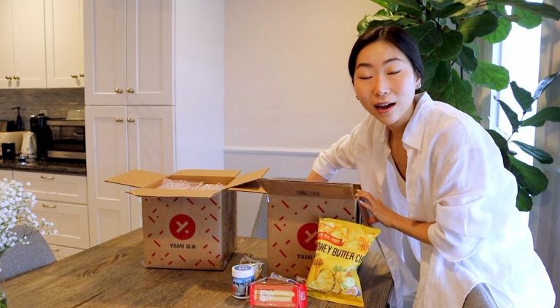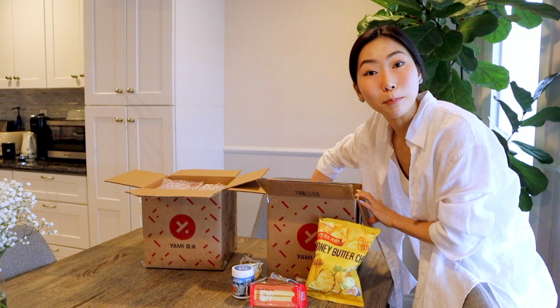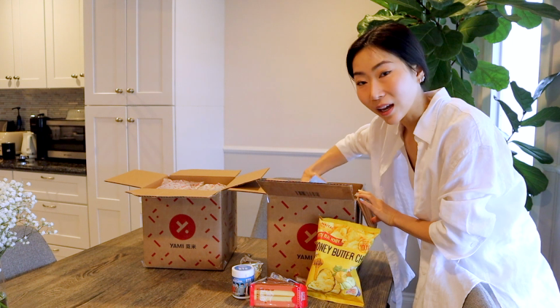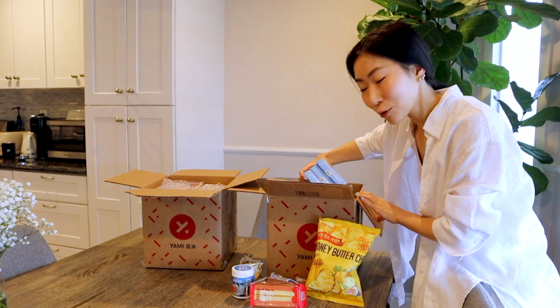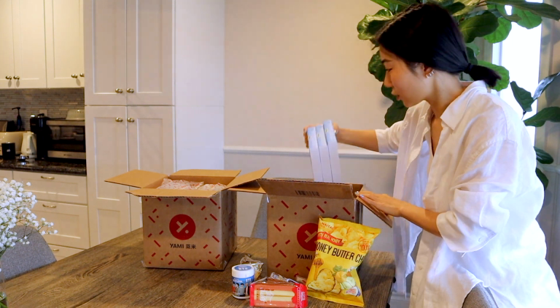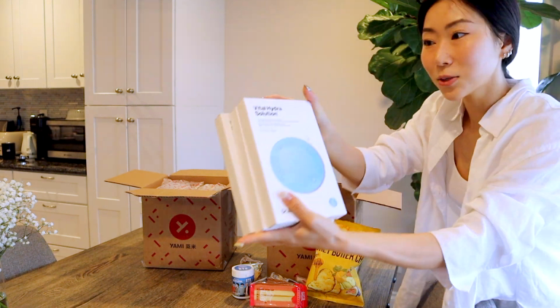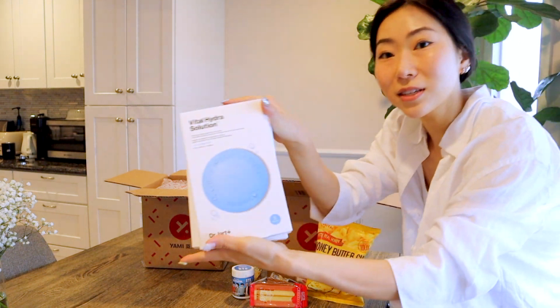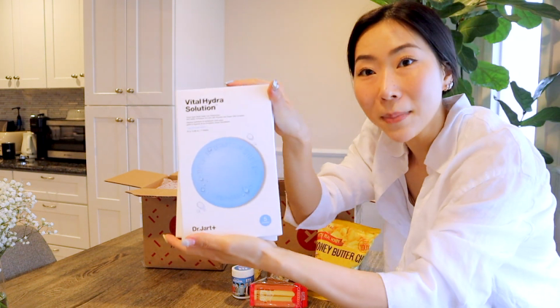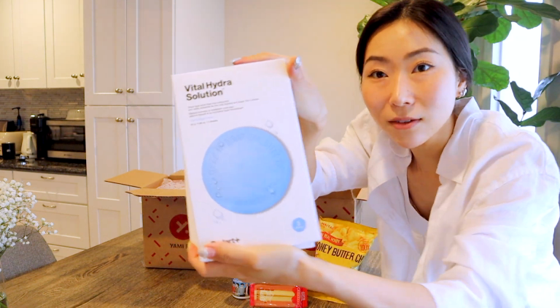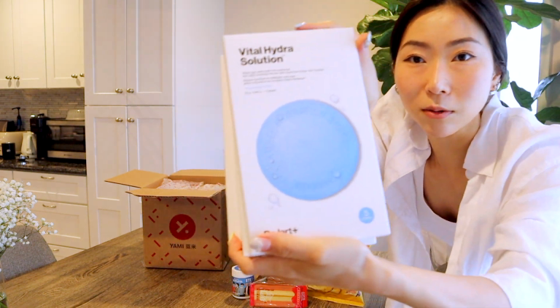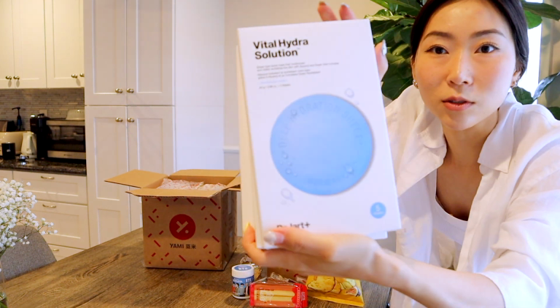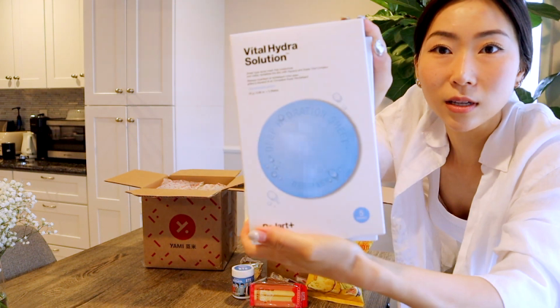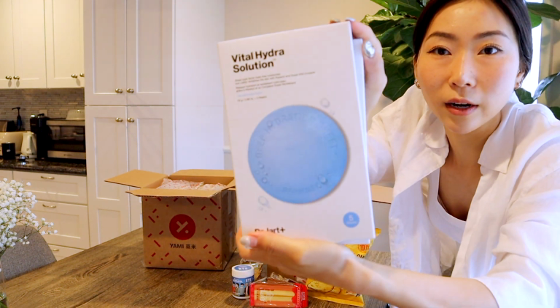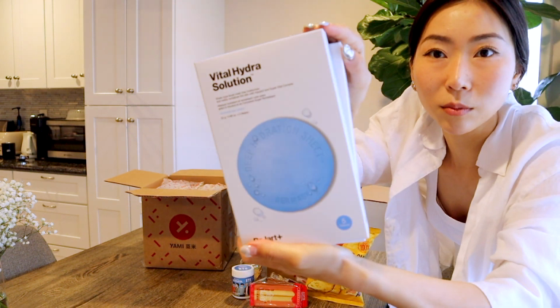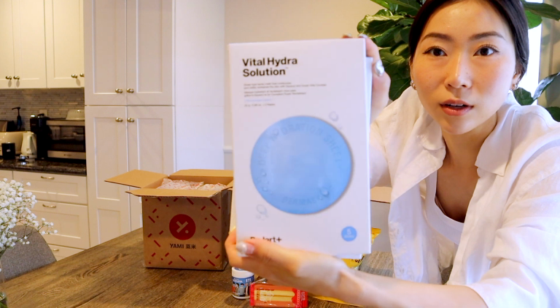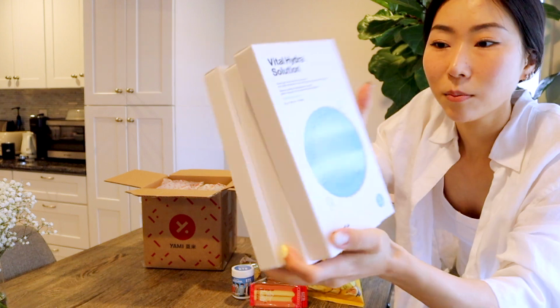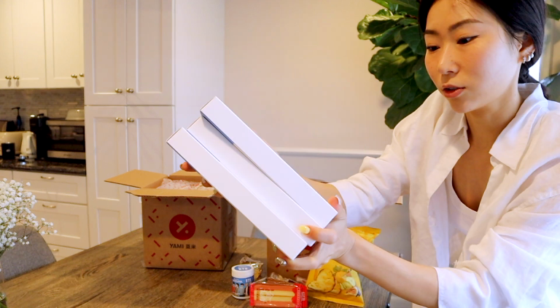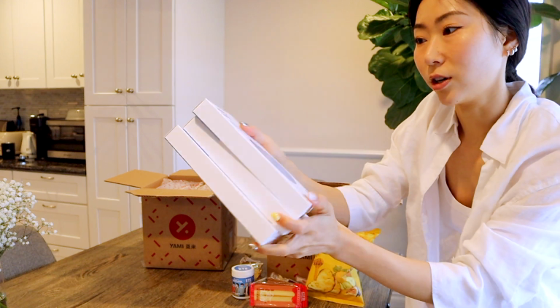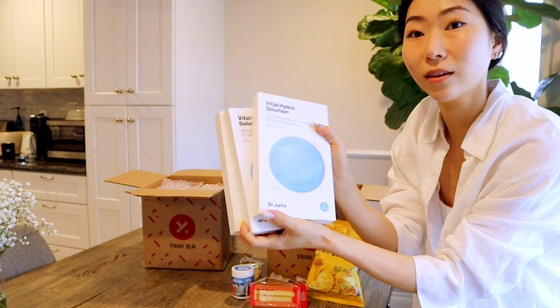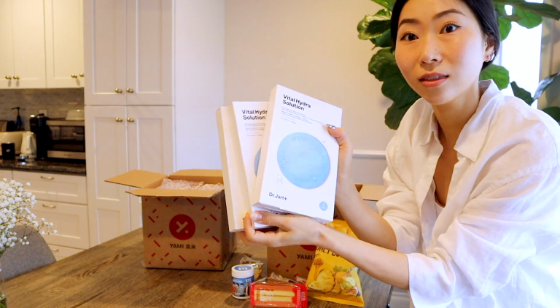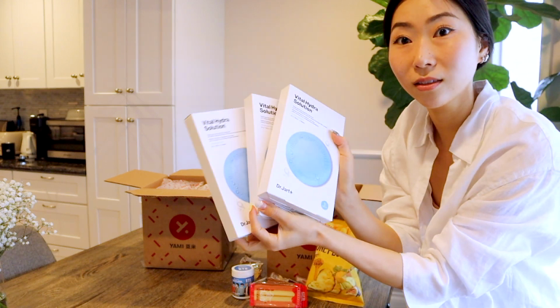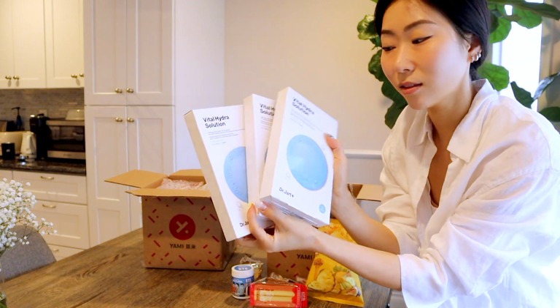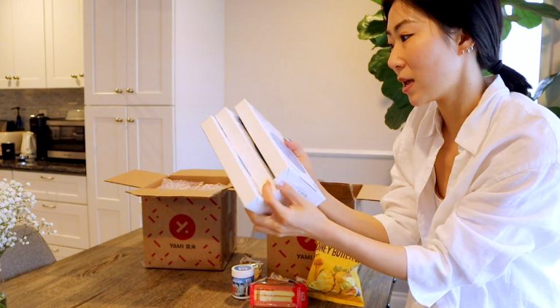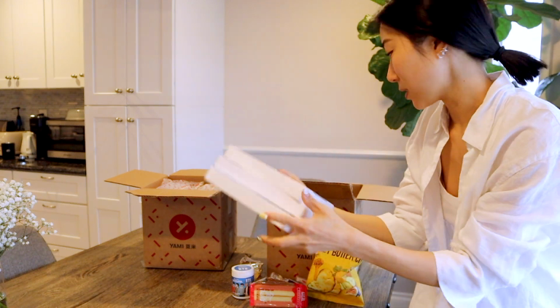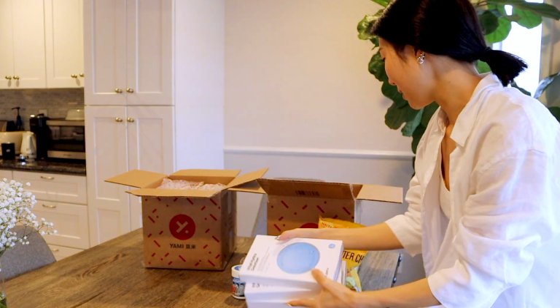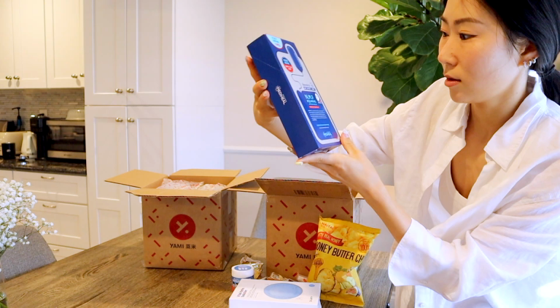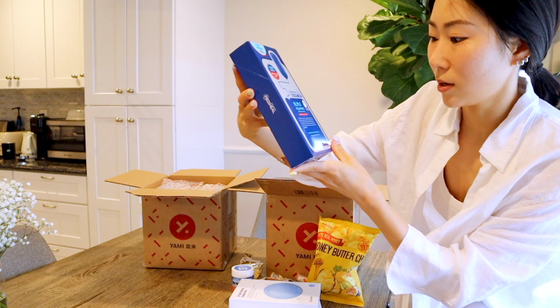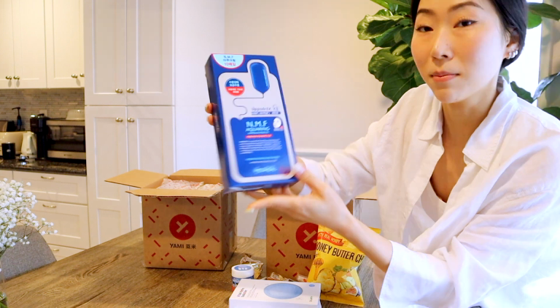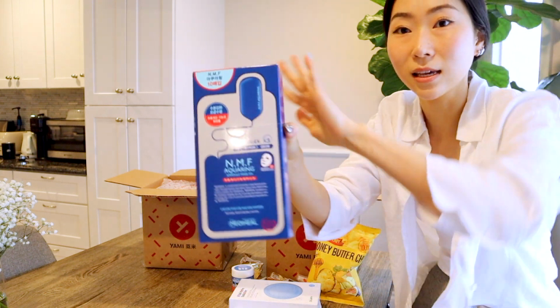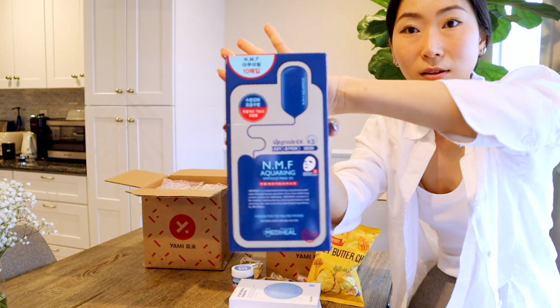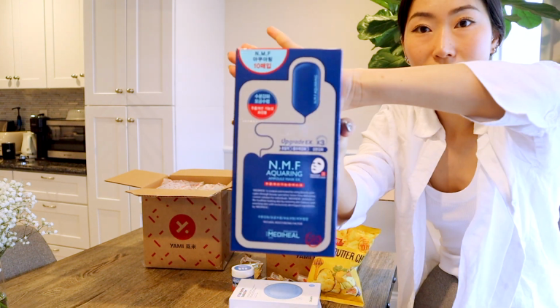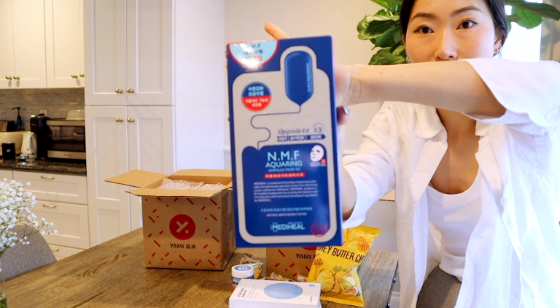And BTS gum, of course! Like I said, they have a beauty and health section, so I got these amazing face masks. Oh my god, I'm going to do this right after the prank video. By Dr. Jart — amazing face masks. Another one by Meta Heal — I love this brand.